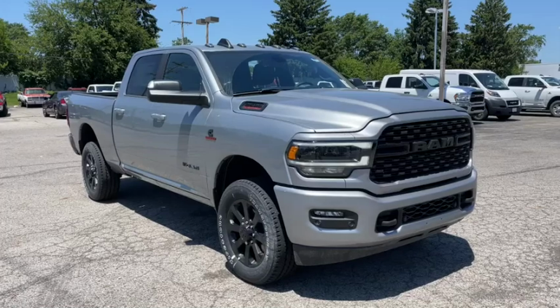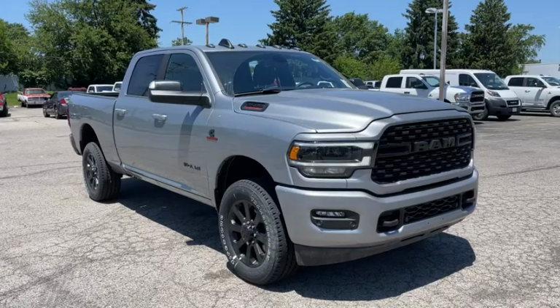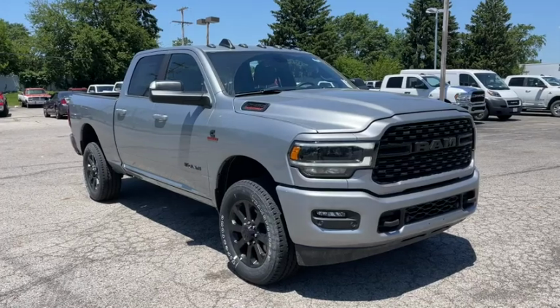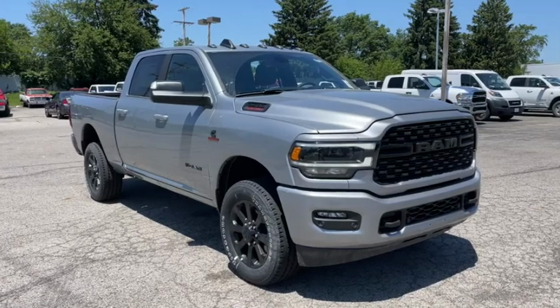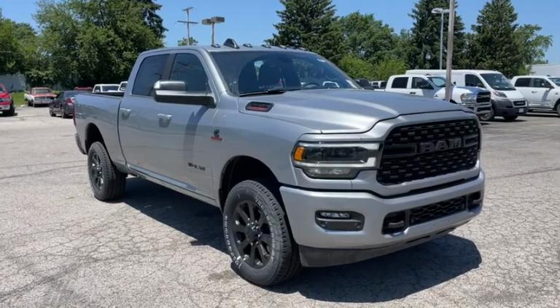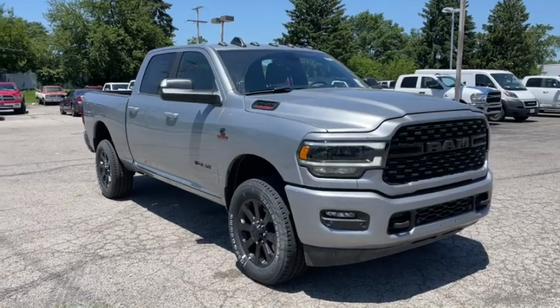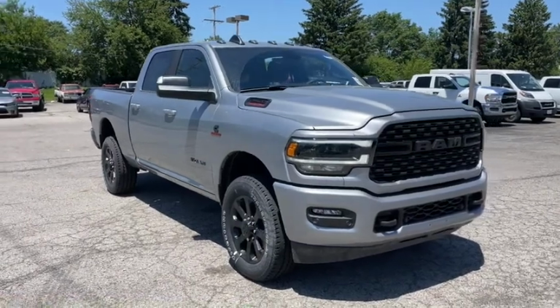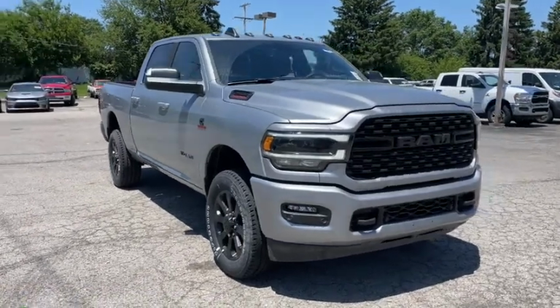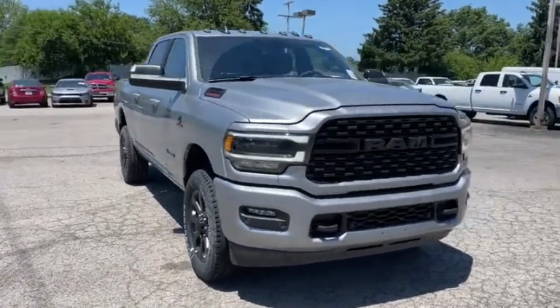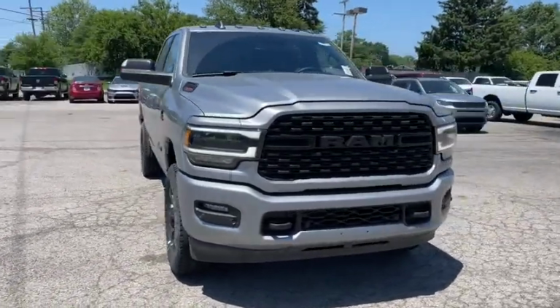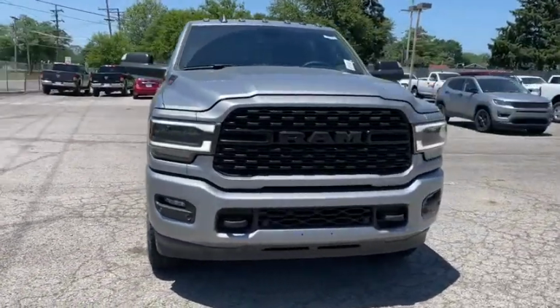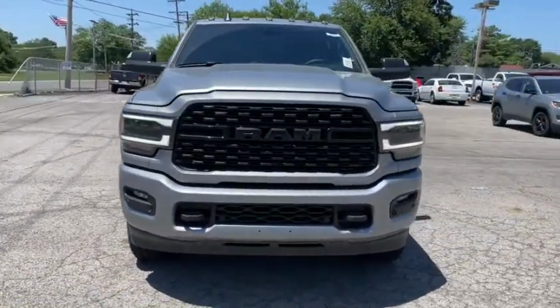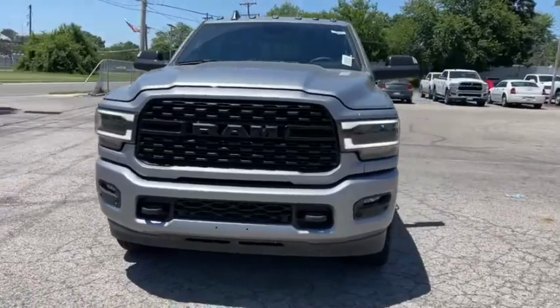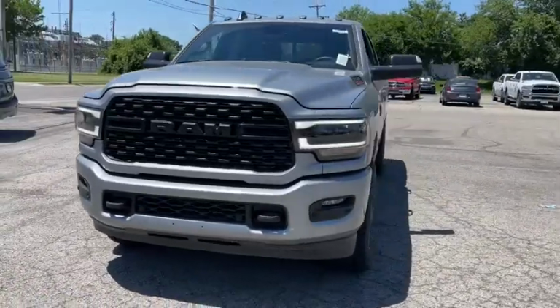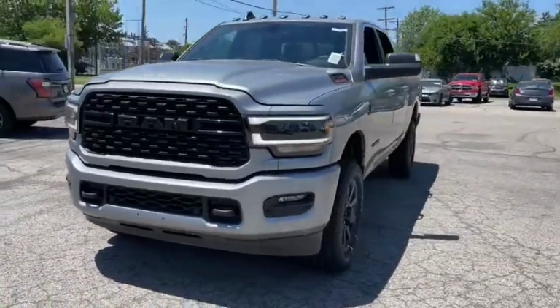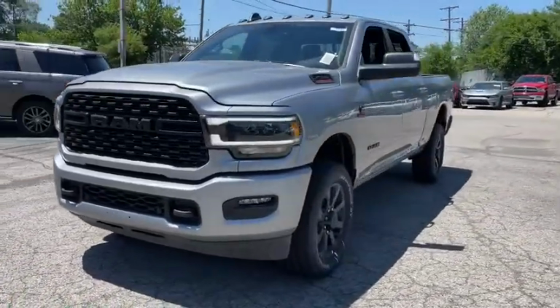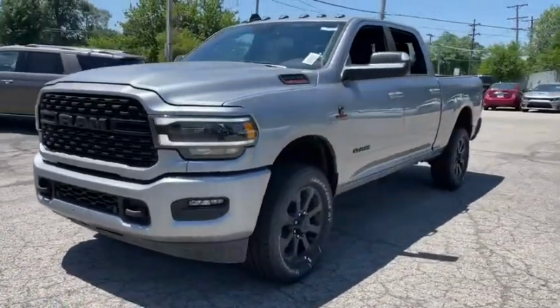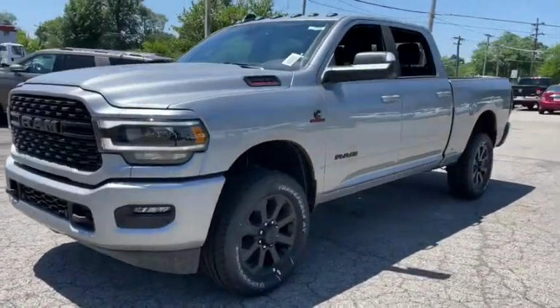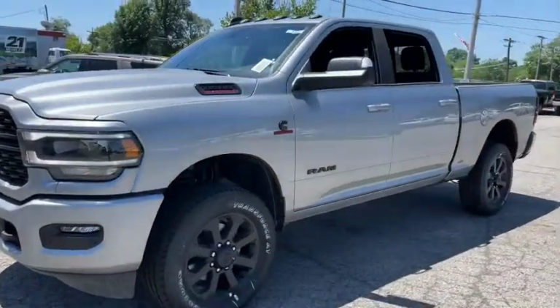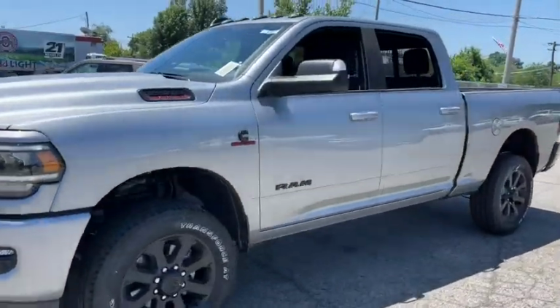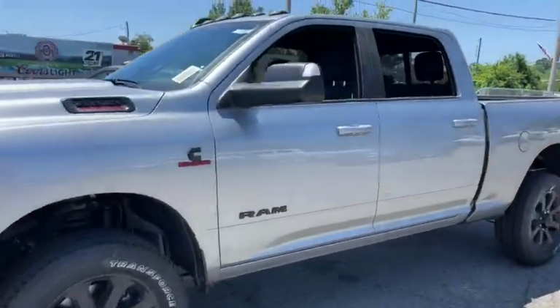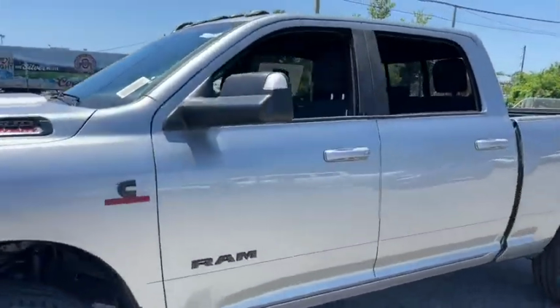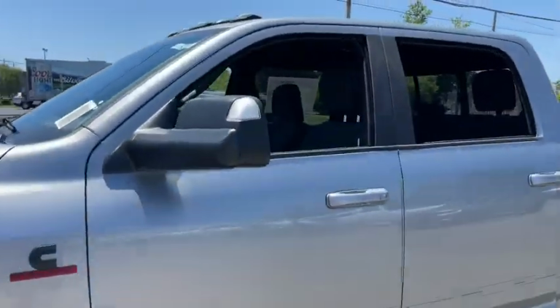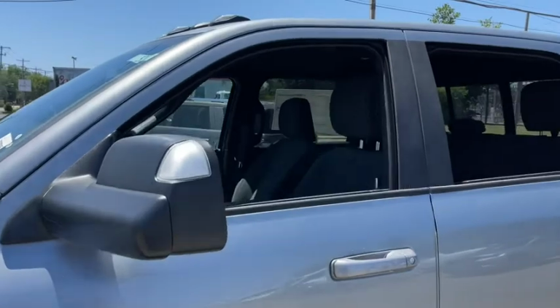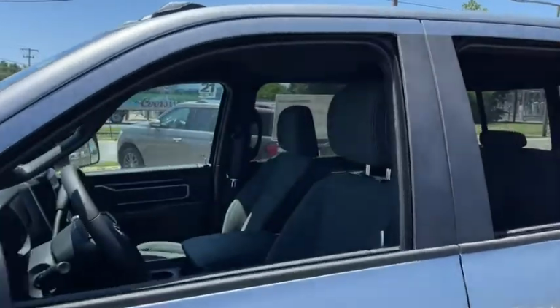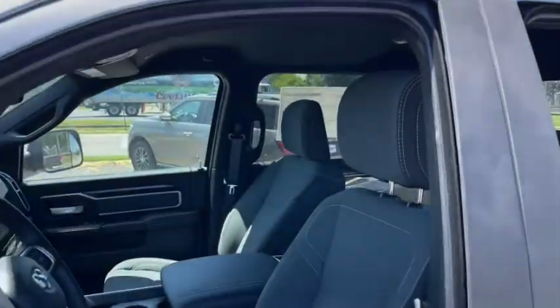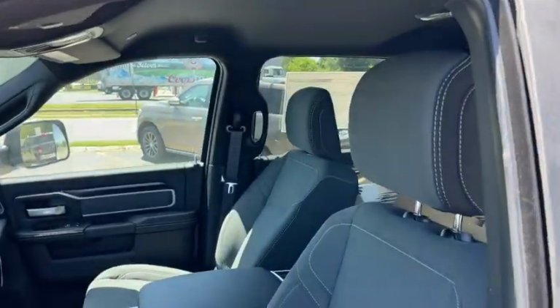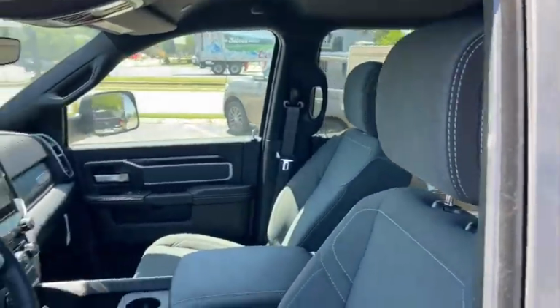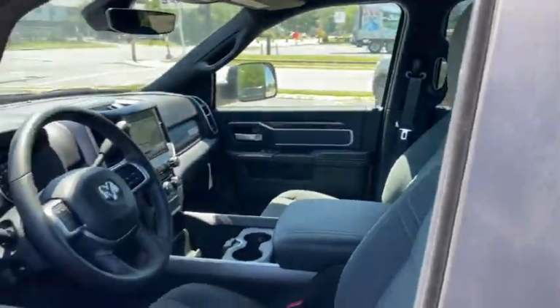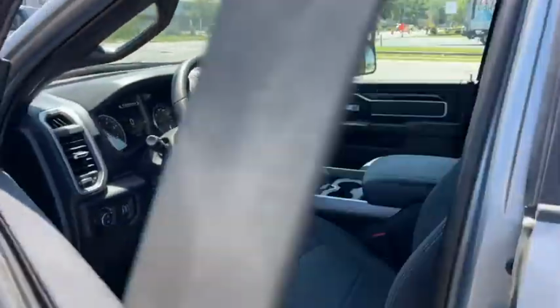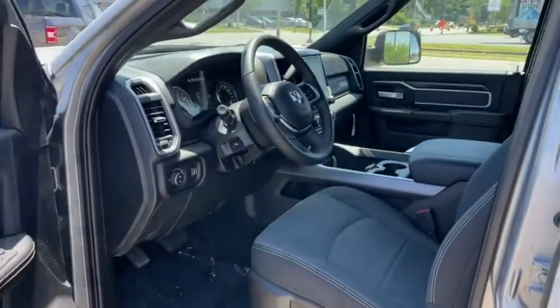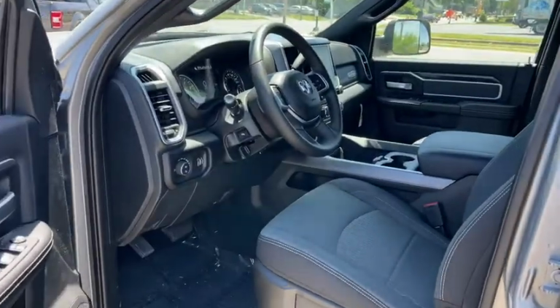Go home happy with the 2022 Ram 2500. The Ram 2500 has what it takes to get the big jobs done right. It's infused with heavy-duty capability, connected, convenient, comfortable, and built to last.